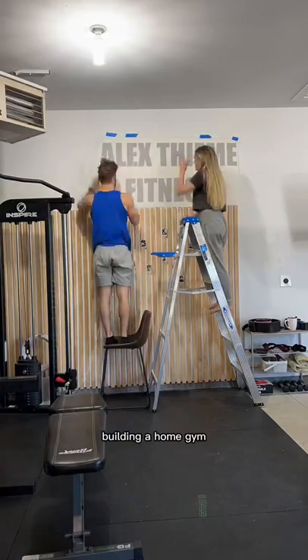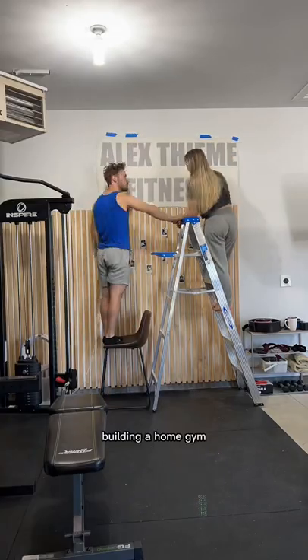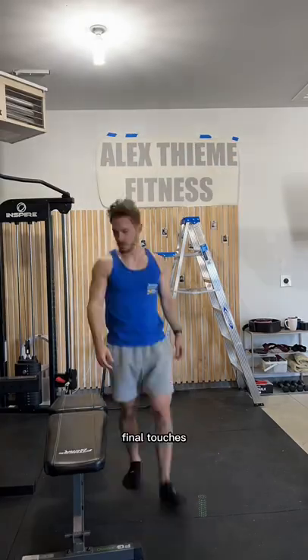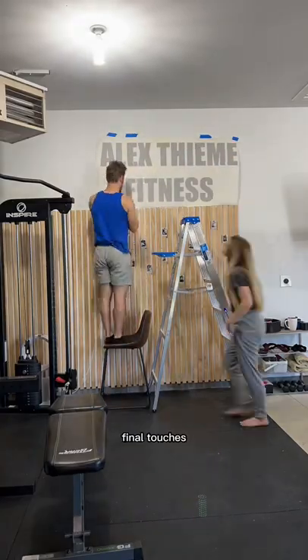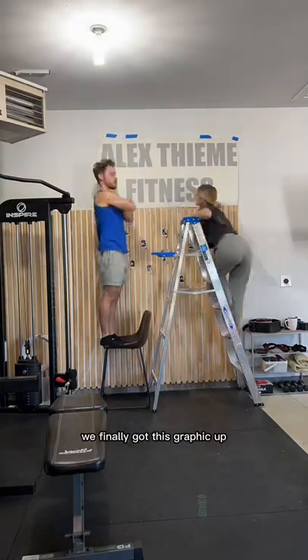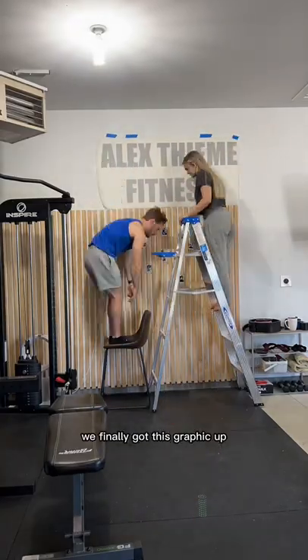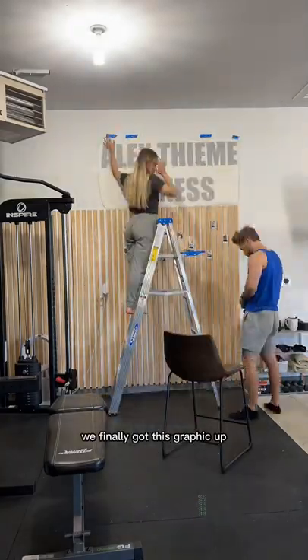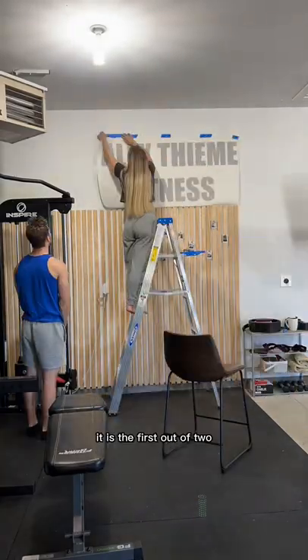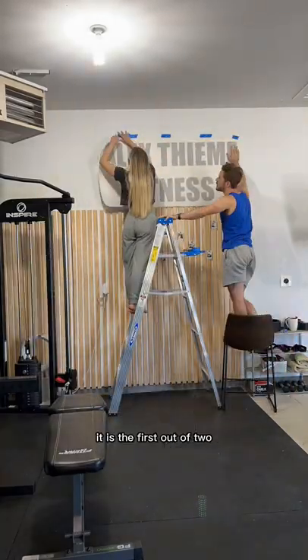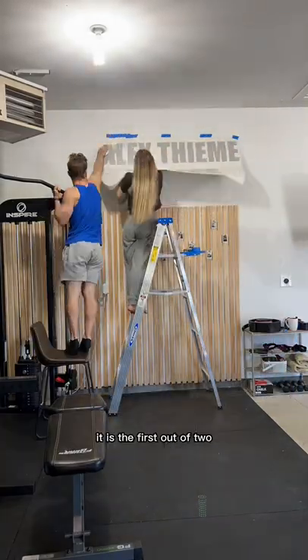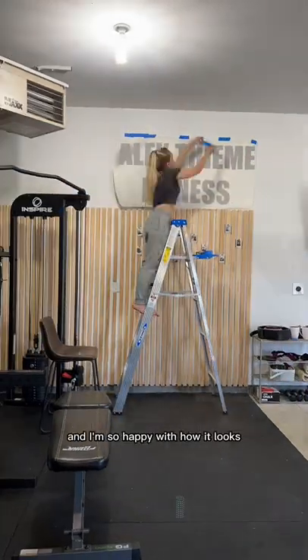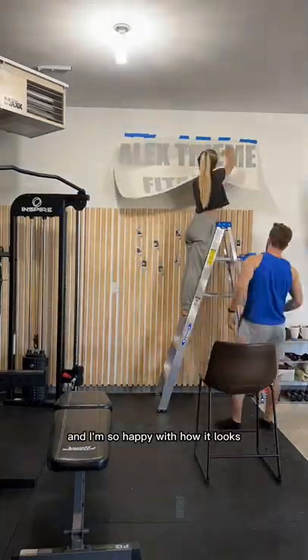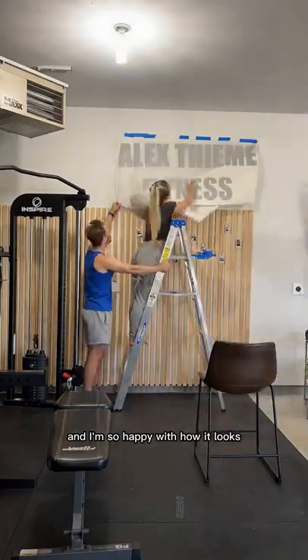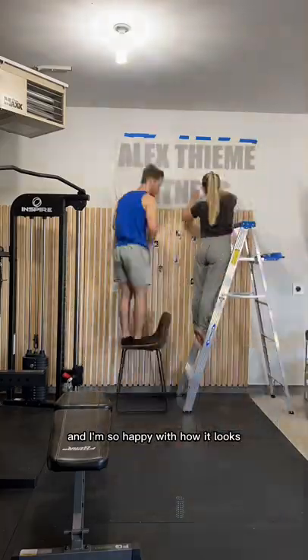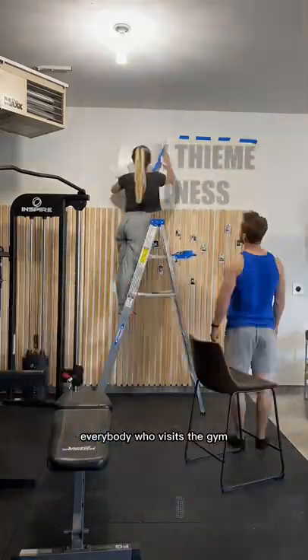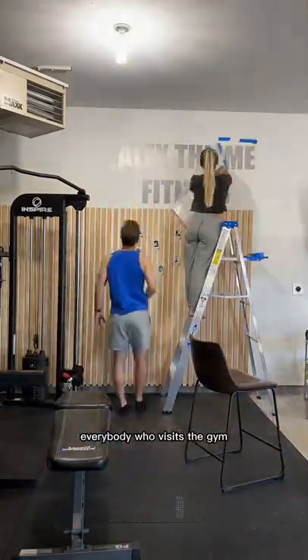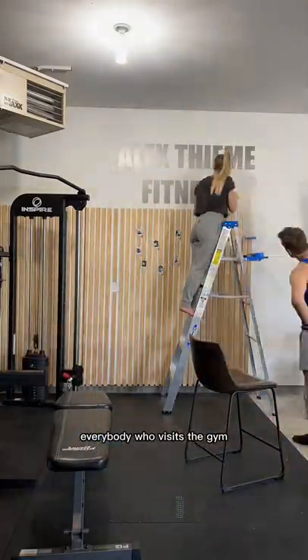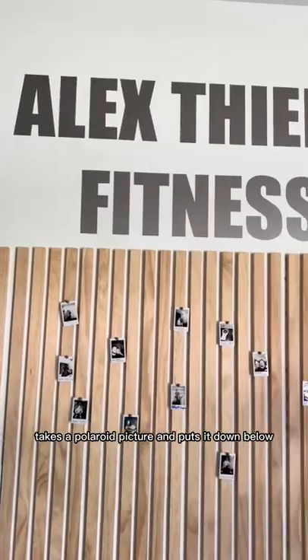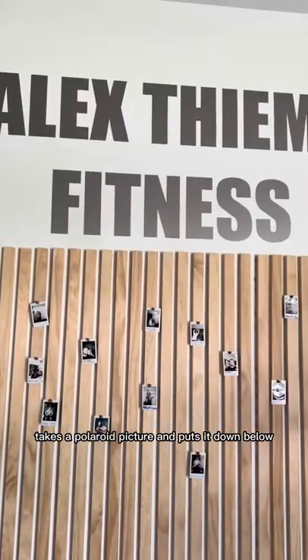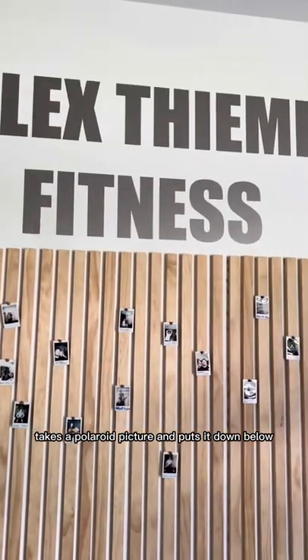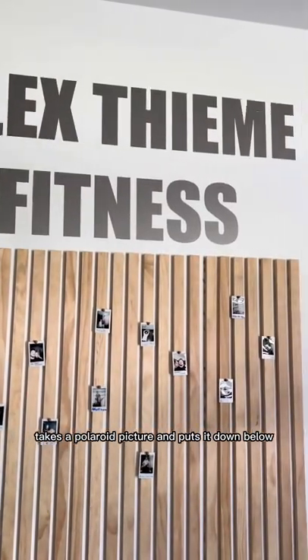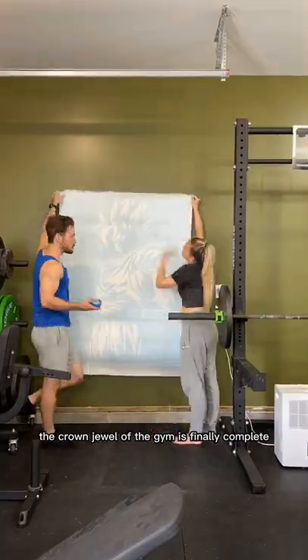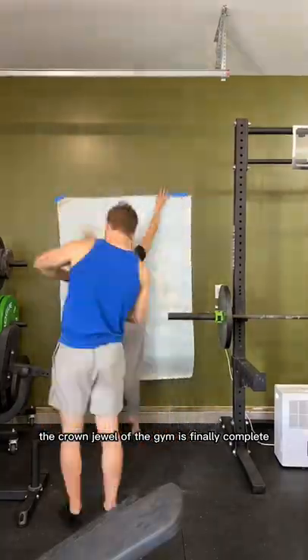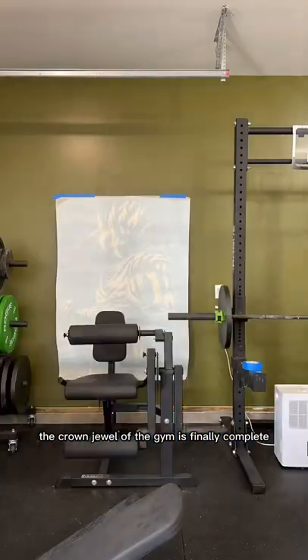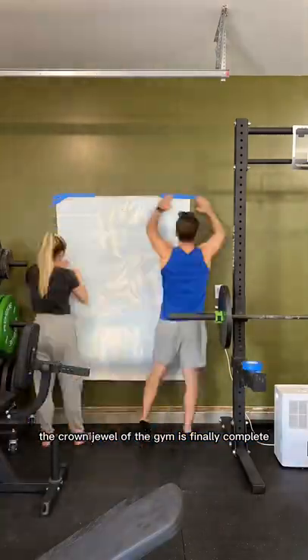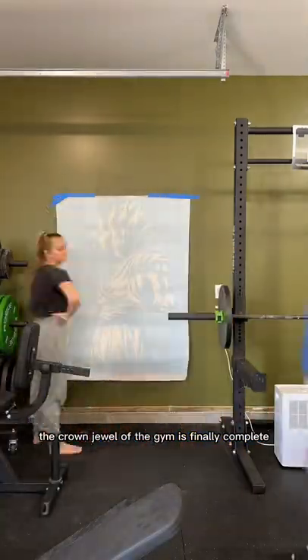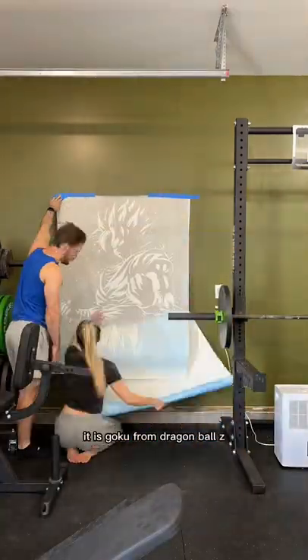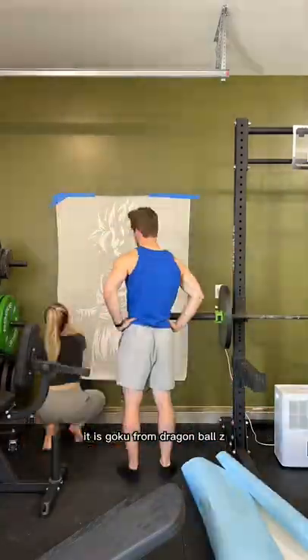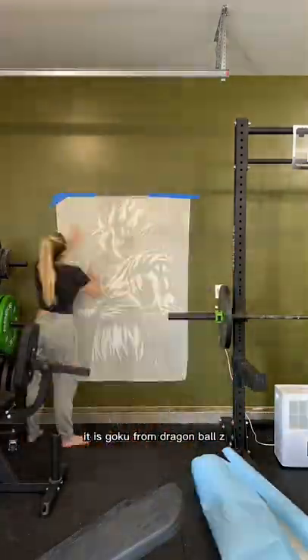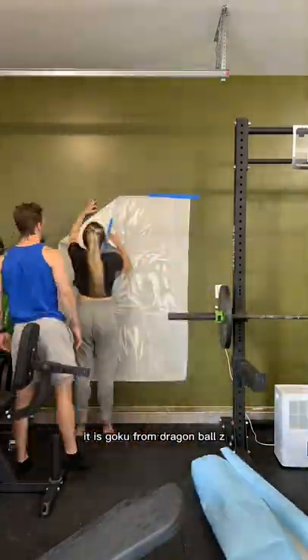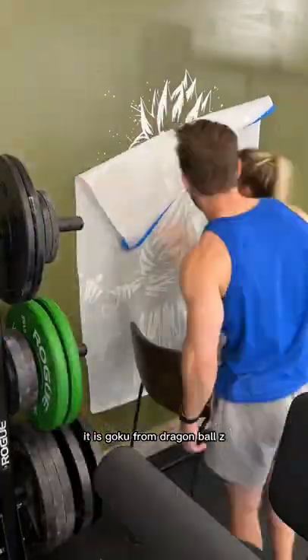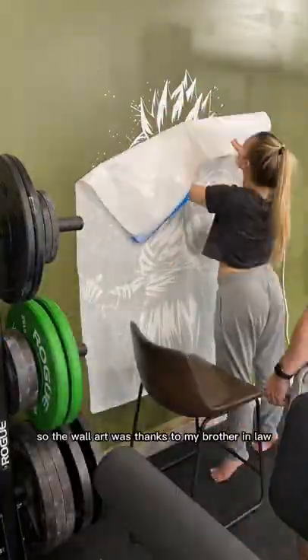Building a home gym — final touches. We finally got this graphic up; it is the first out of two and I'm so happy with how it looks. Everybody who visits the gym takes a Polaroid picture and puts it down below. The crown jewel of the gym is finally complete — it is Goku from Dragon Ball Z.